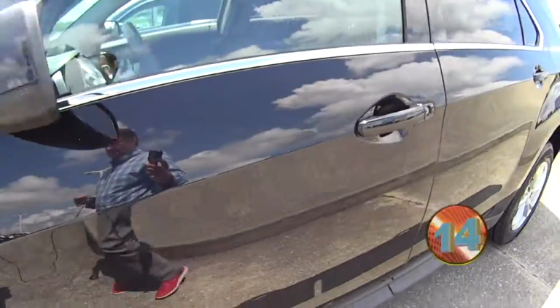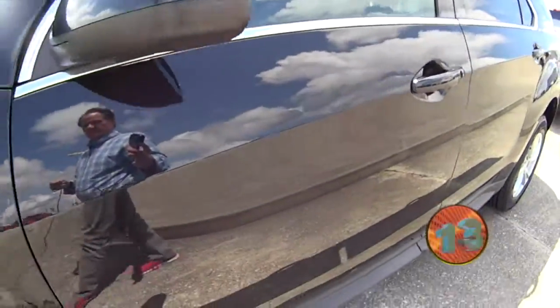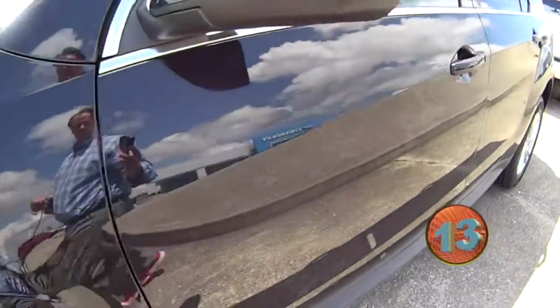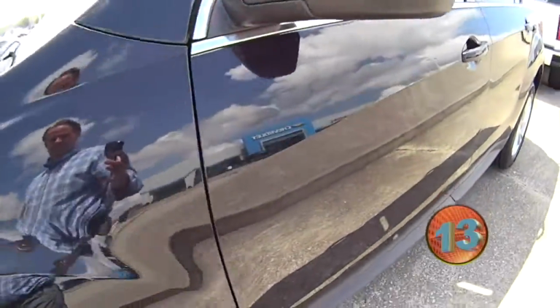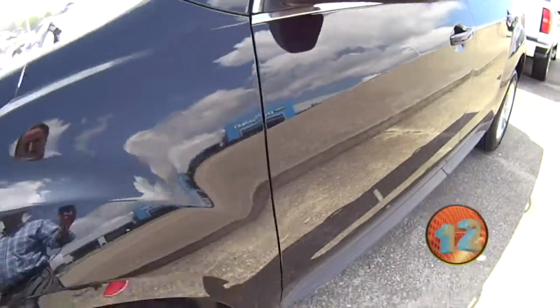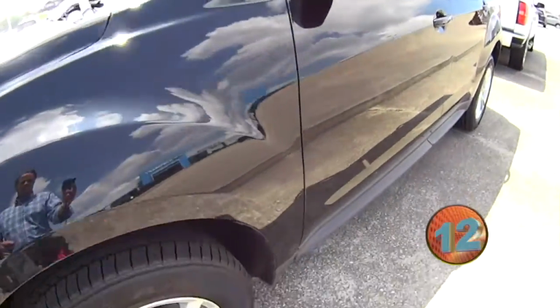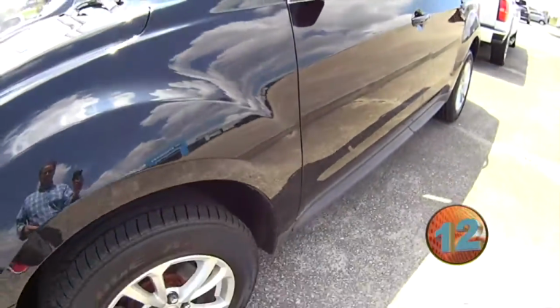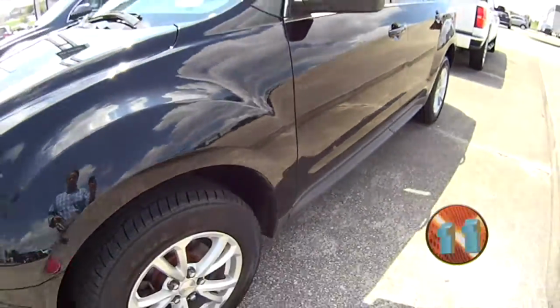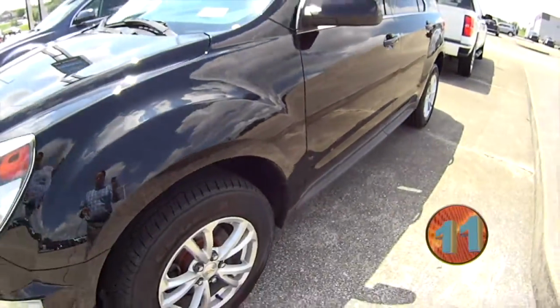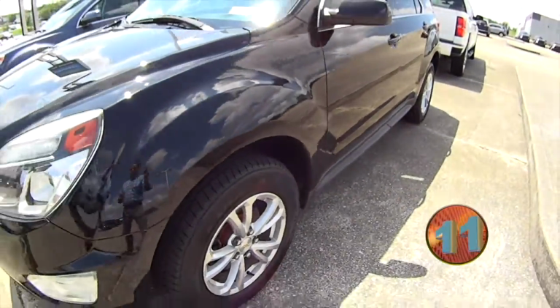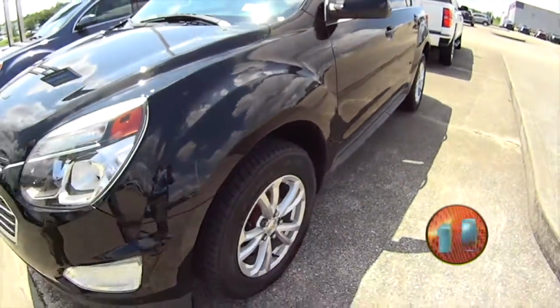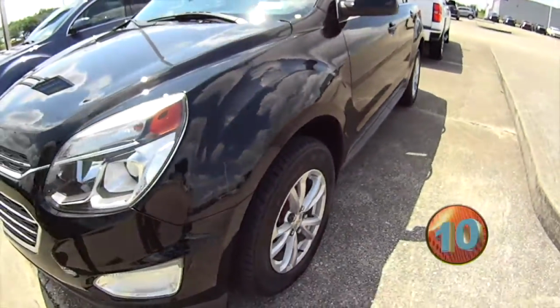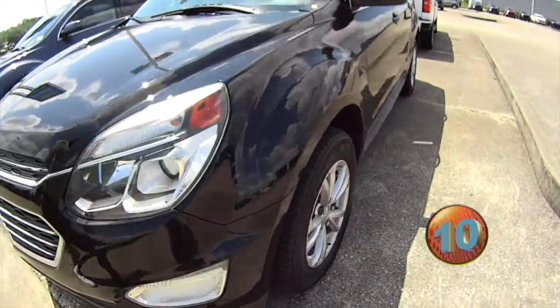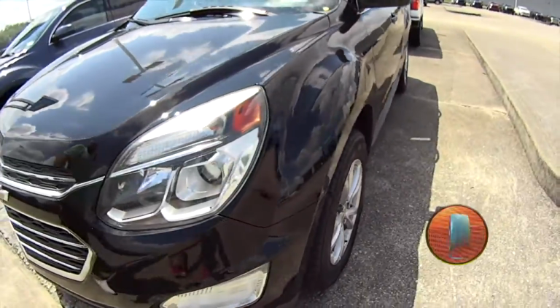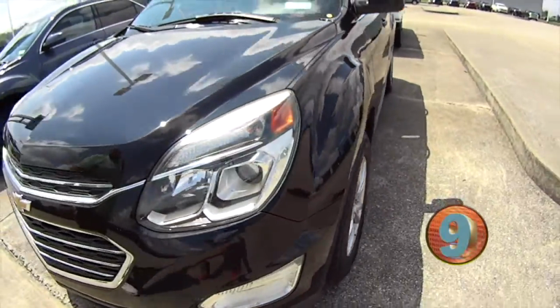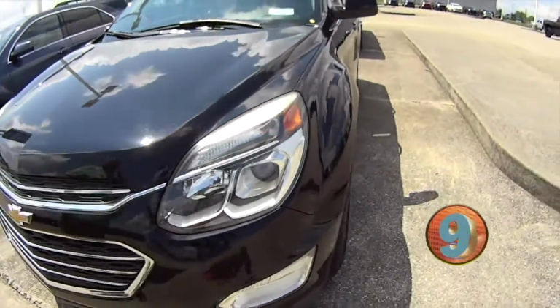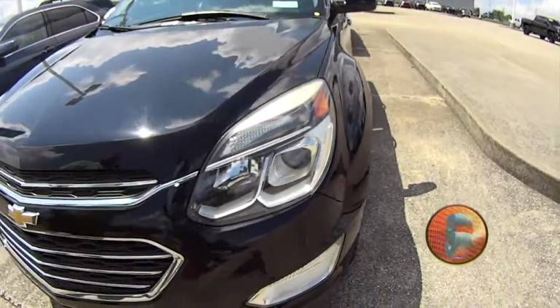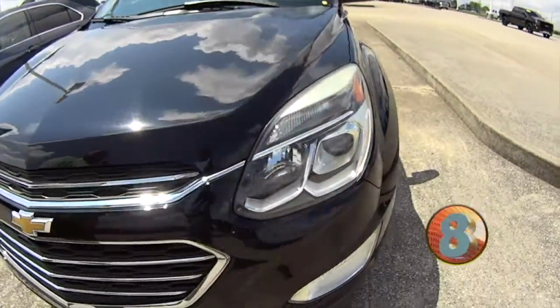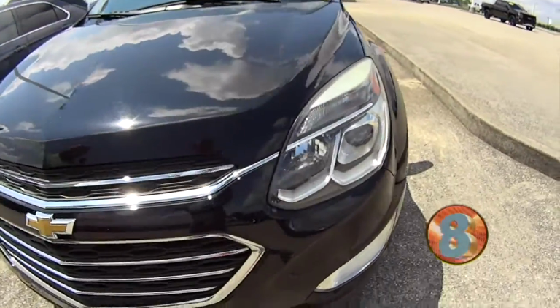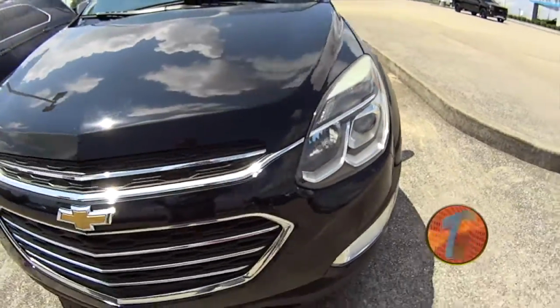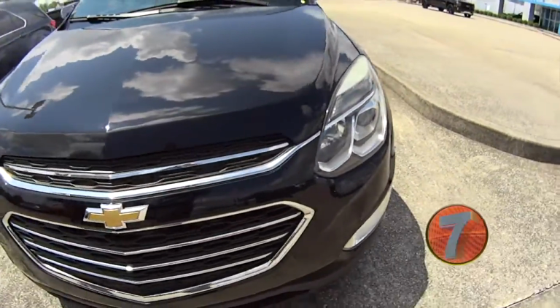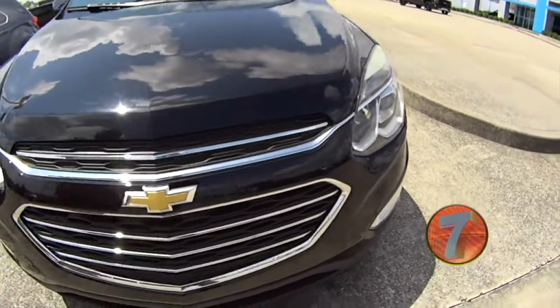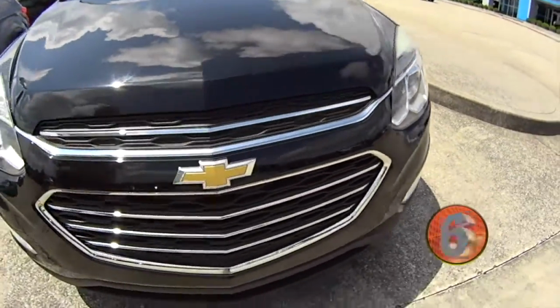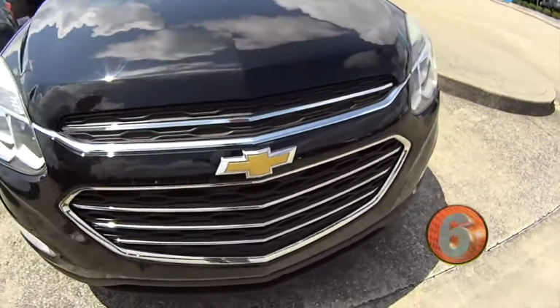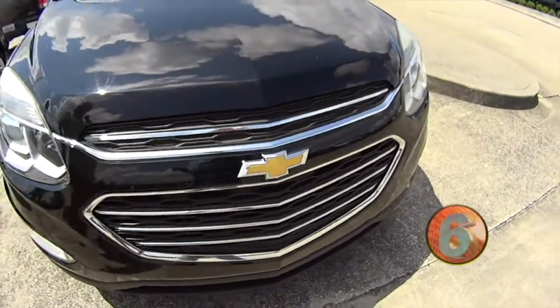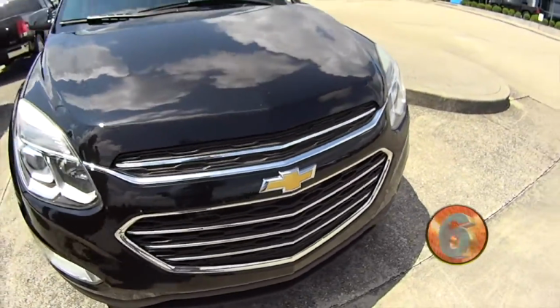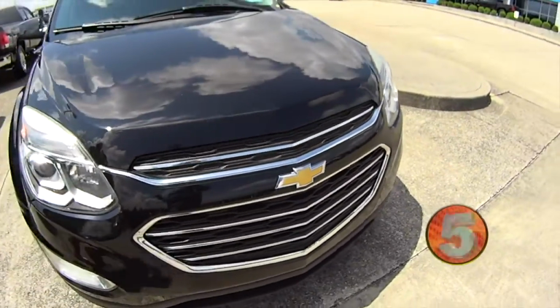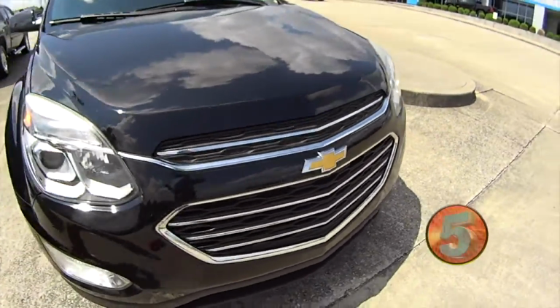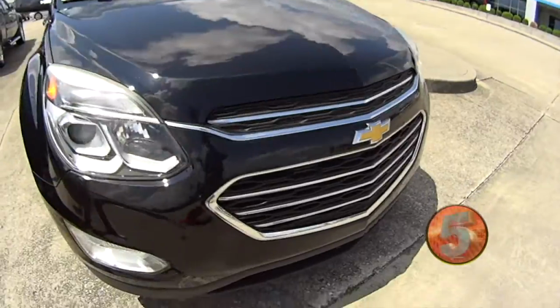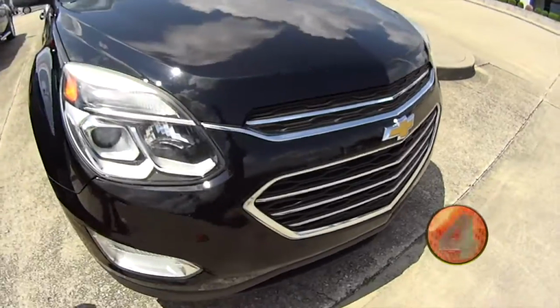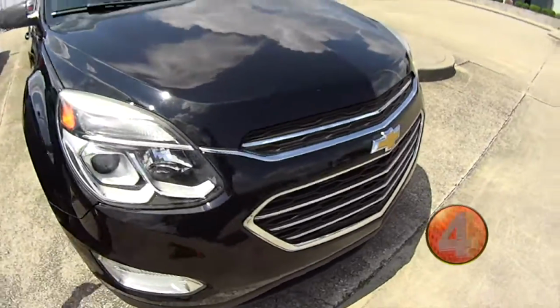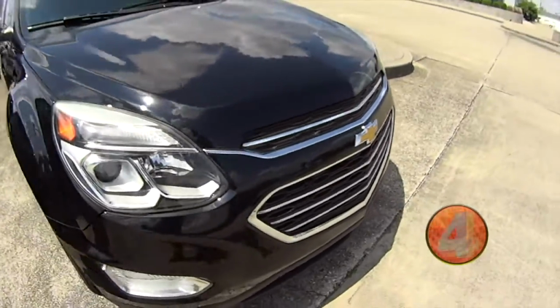It is all-wheel drive, so you don't have to worry about being stuck in bad weather. It's a 2016 model, so it's got the updated front end on it.